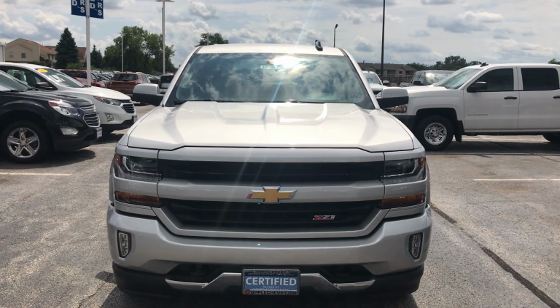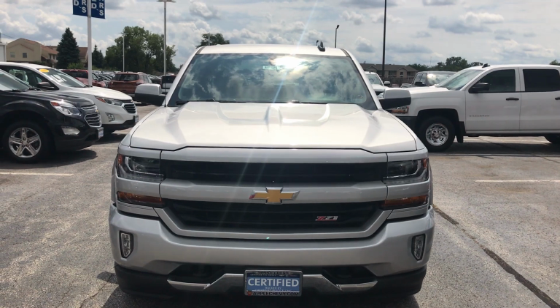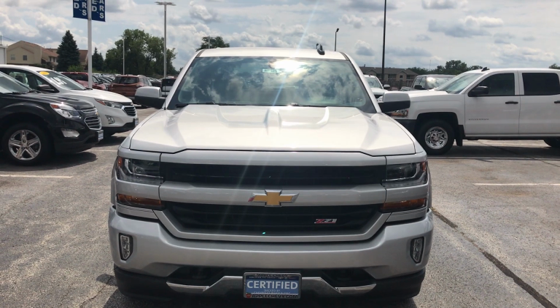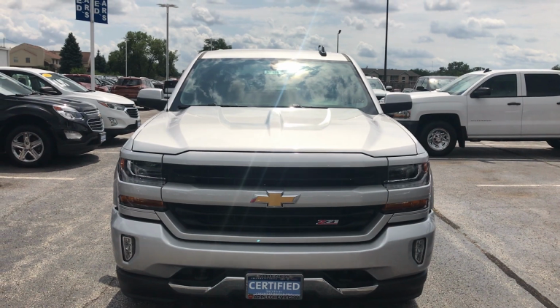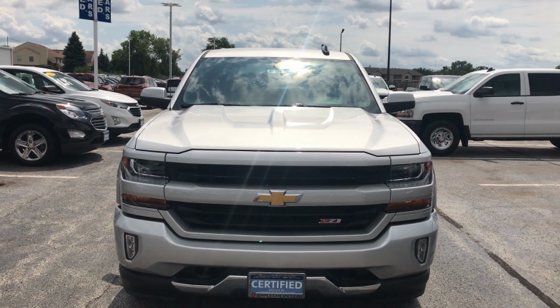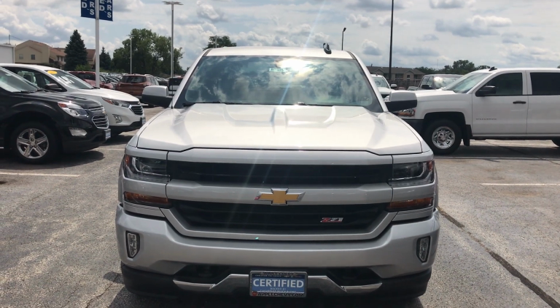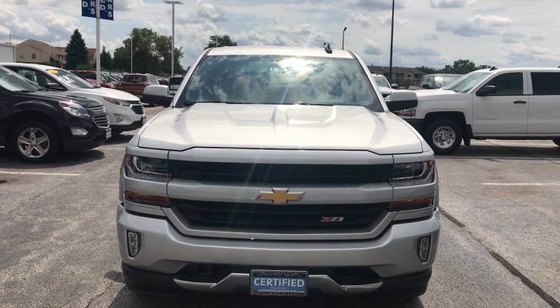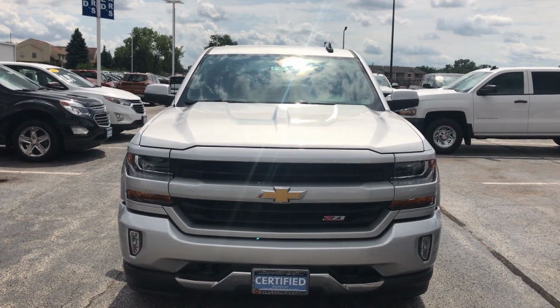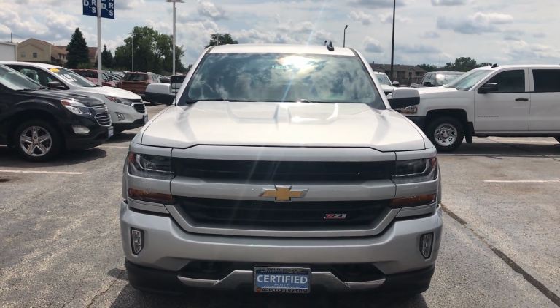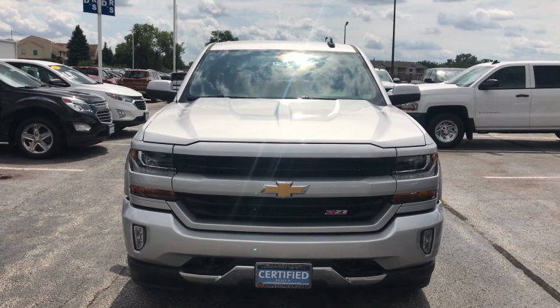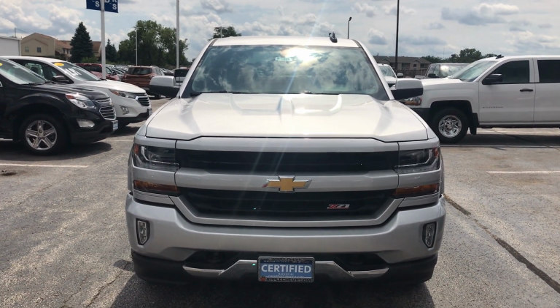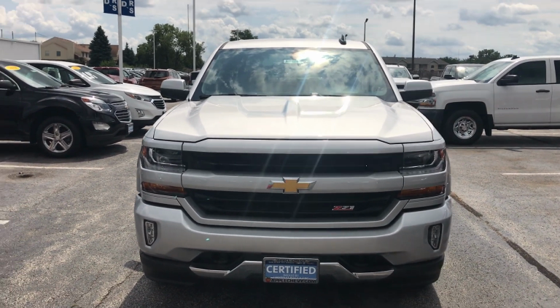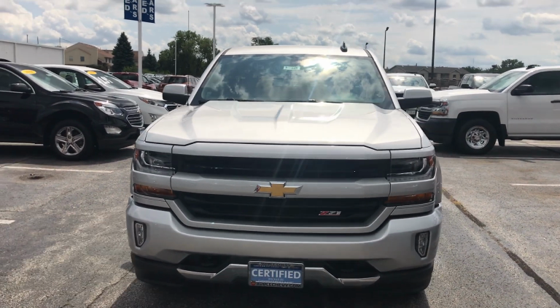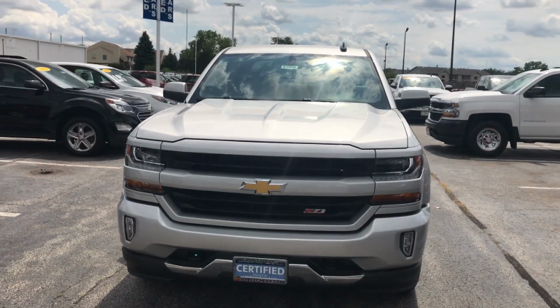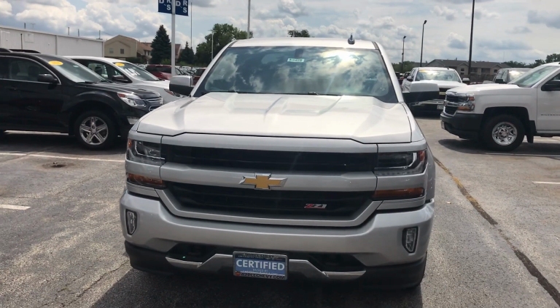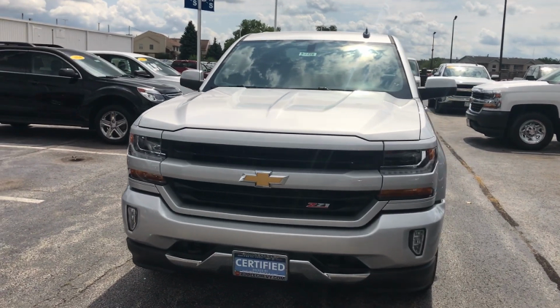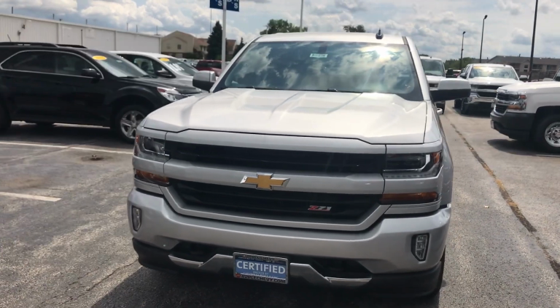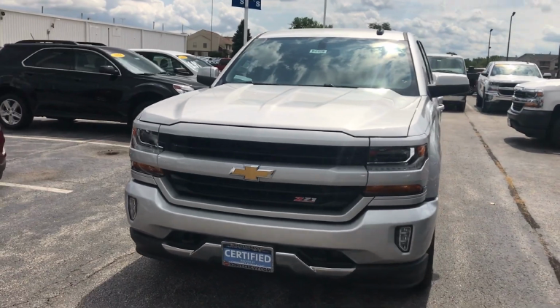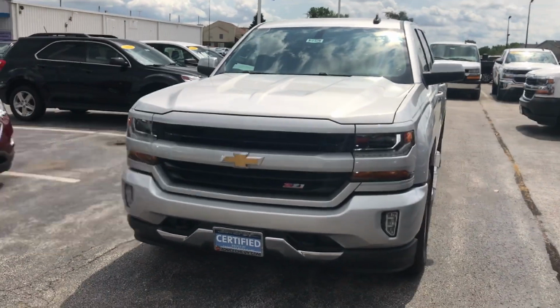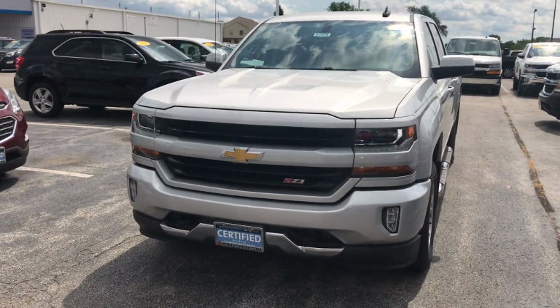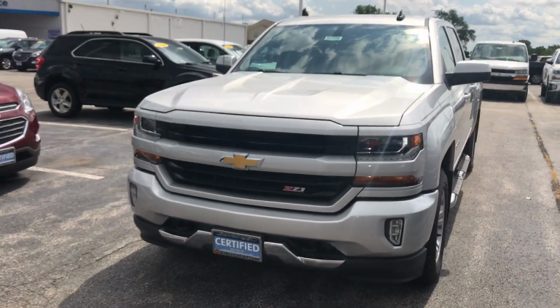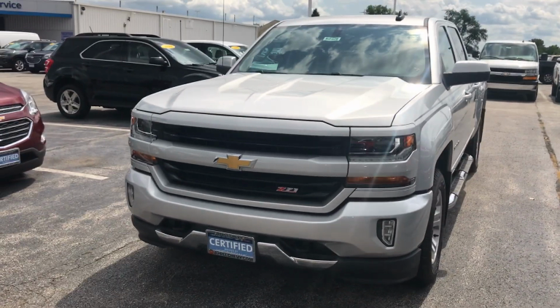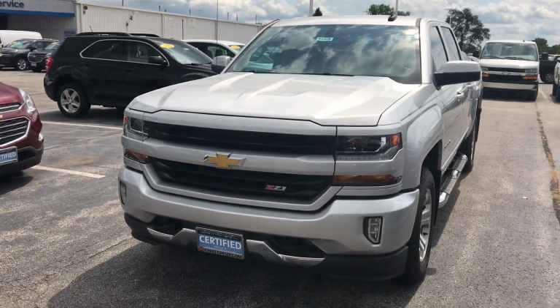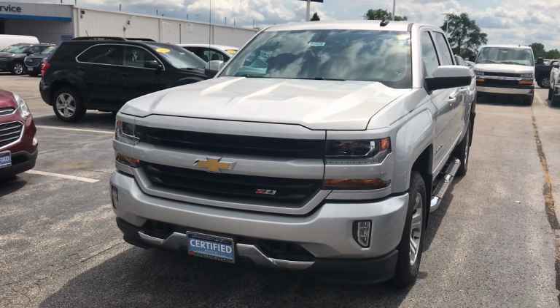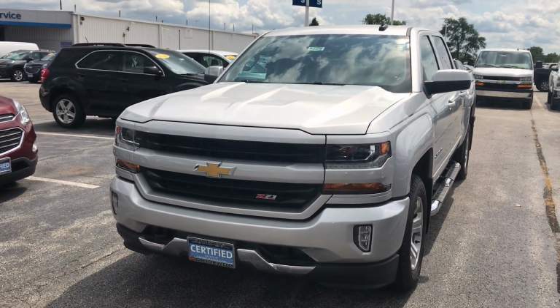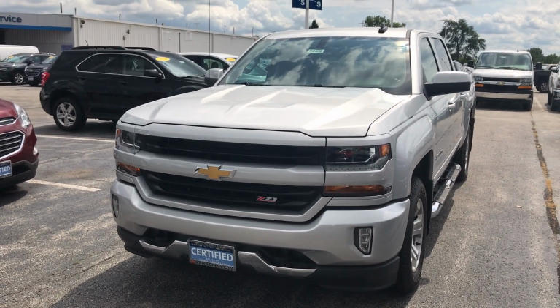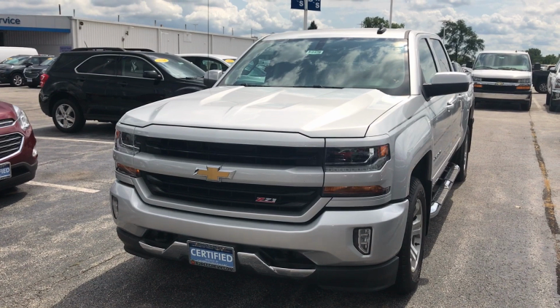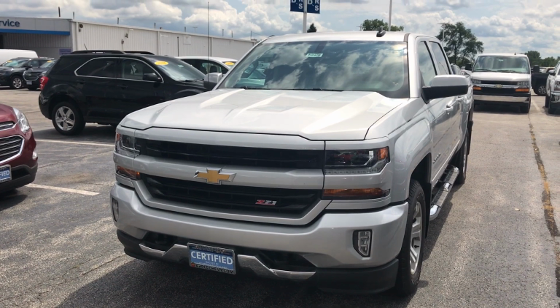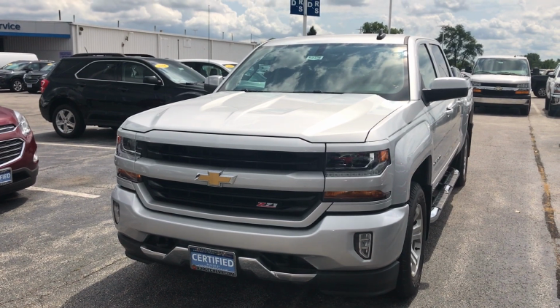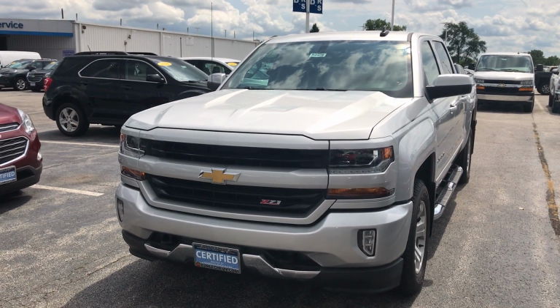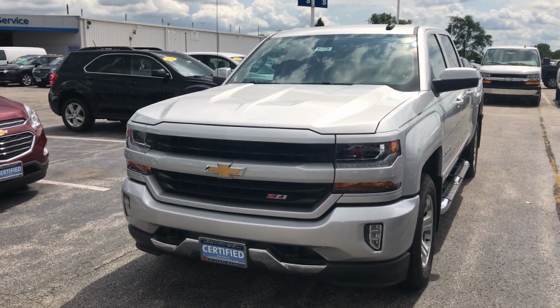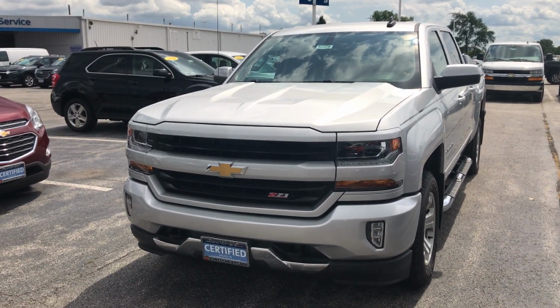Hey everyone, this is Johnny over at Apple Chevrolet in Tinley Park, Illinois. Today I'm standing in front of my certified pre-owned vehicle pick of the week, the 2016 Chevy Silverado LT.